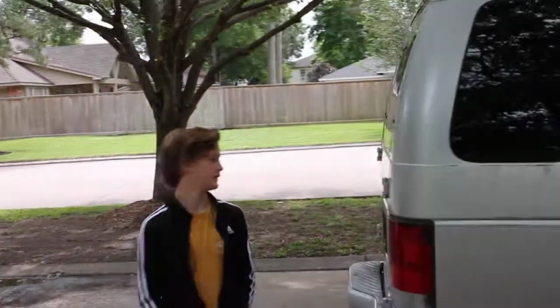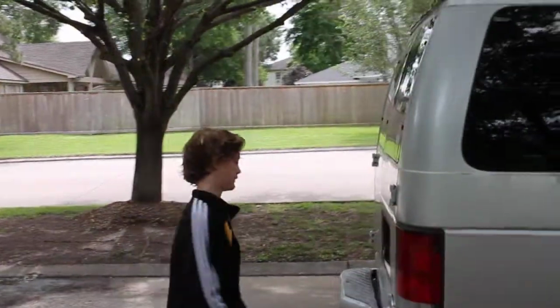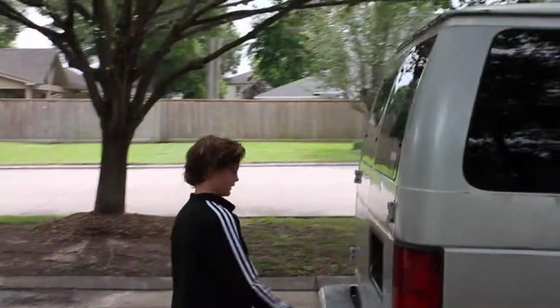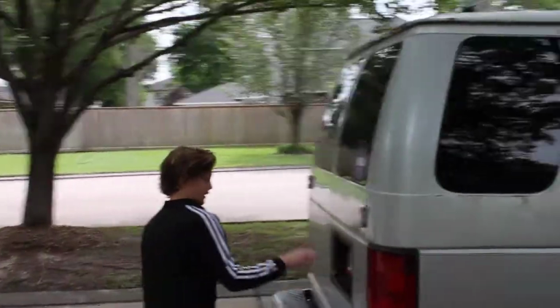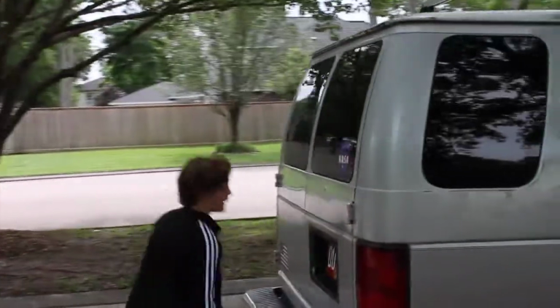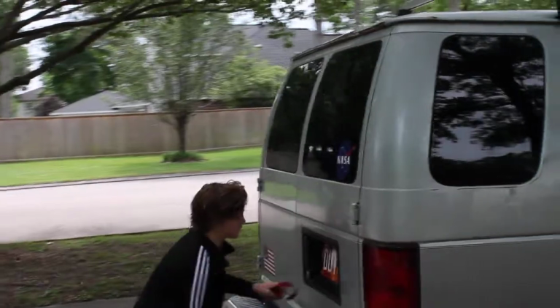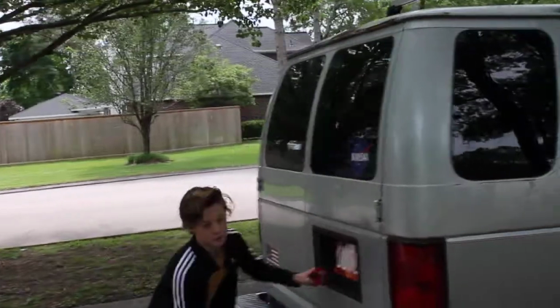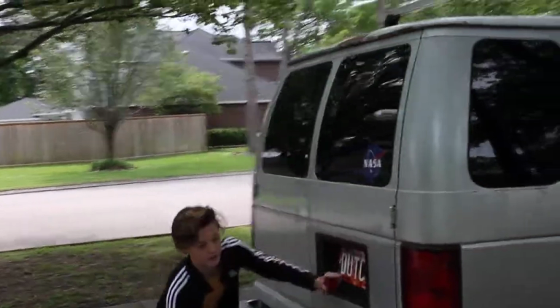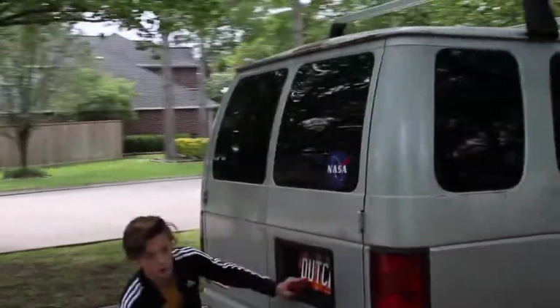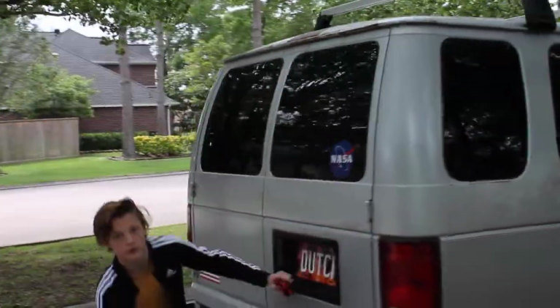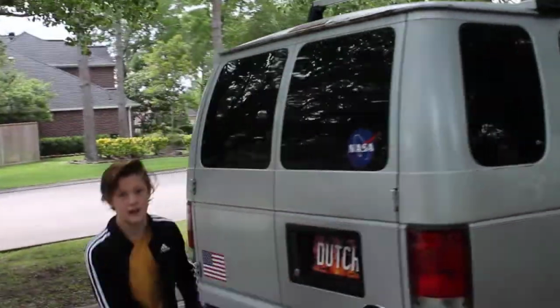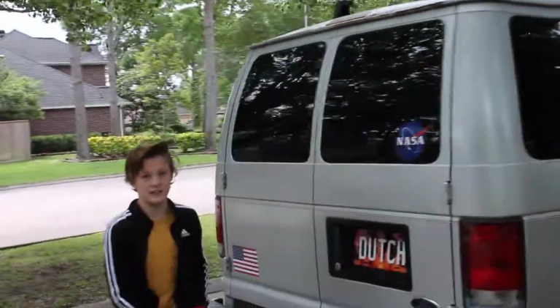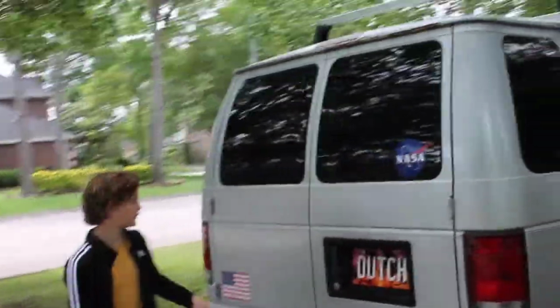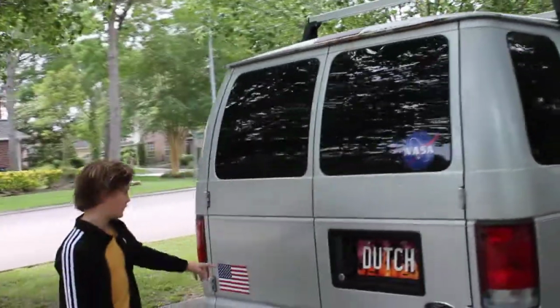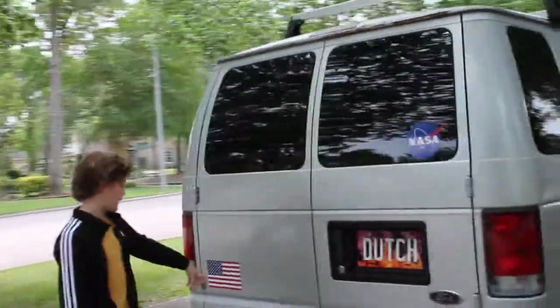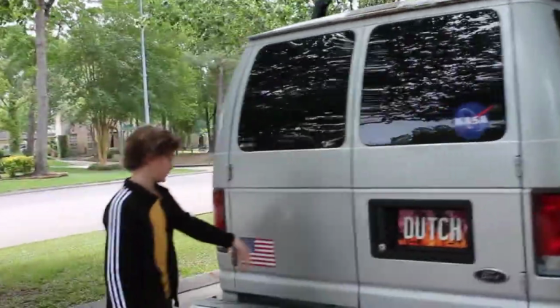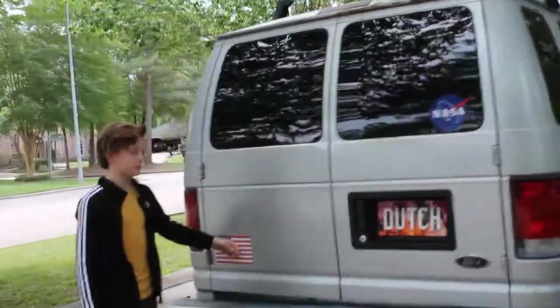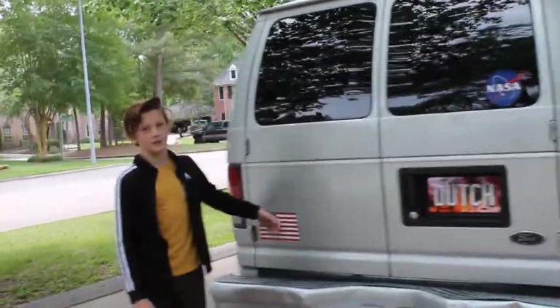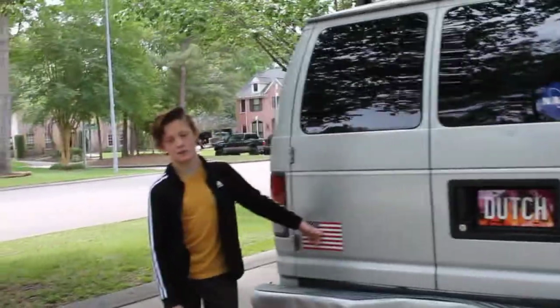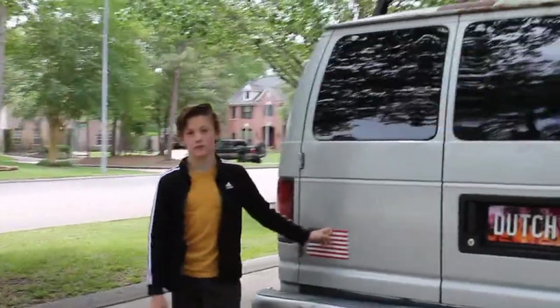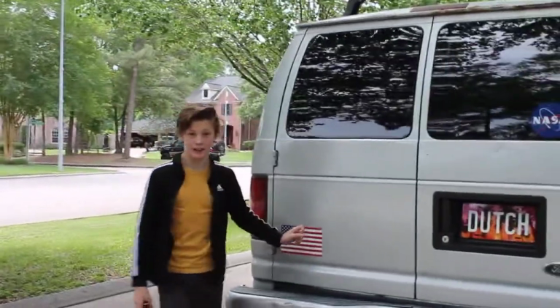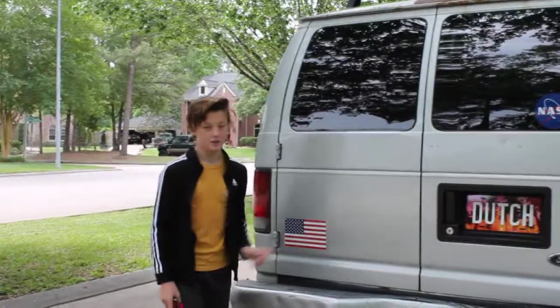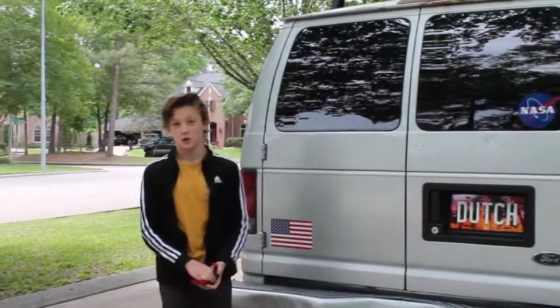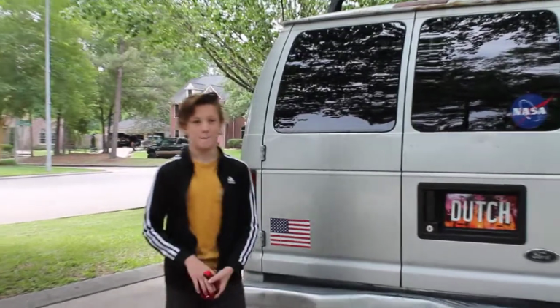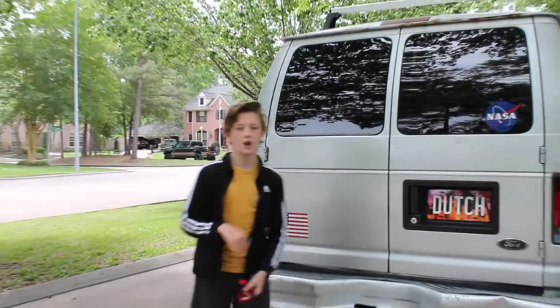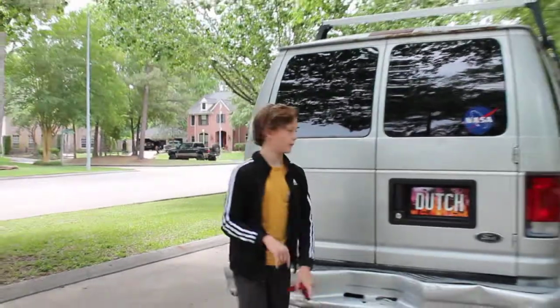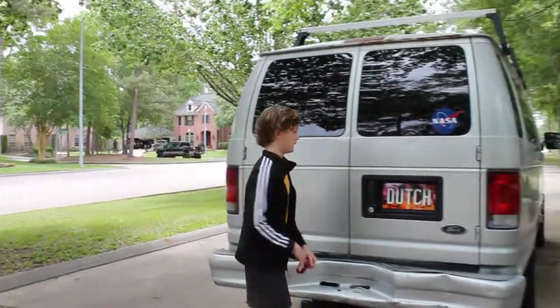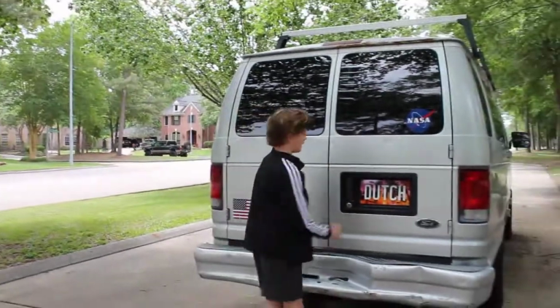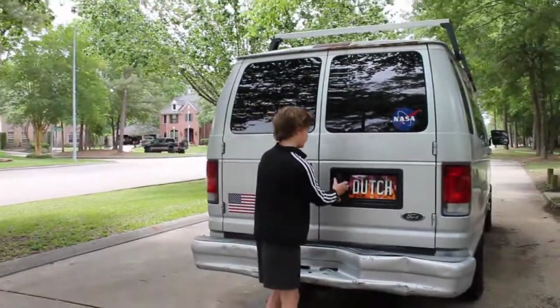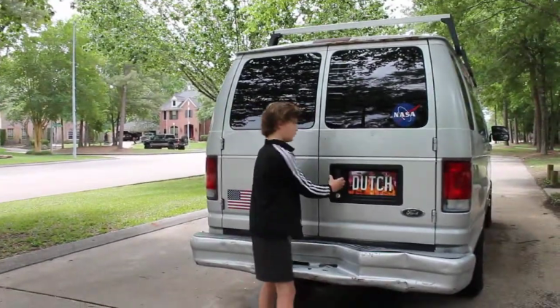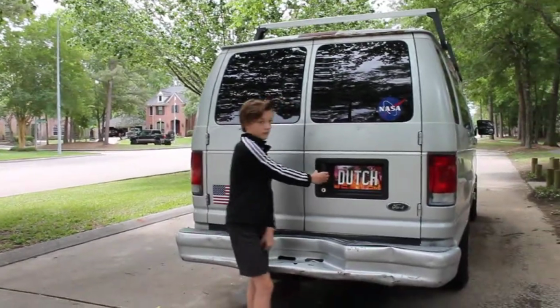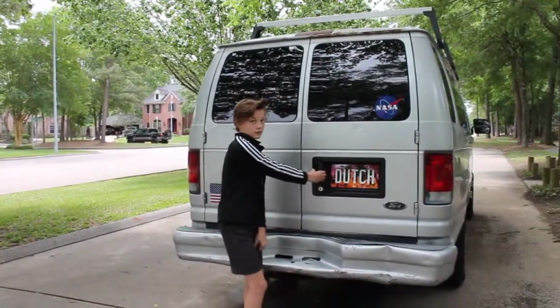And you have the coolest plate in the world. The E350 badge was supposed to be under this American flag, but we took it off, obviously.